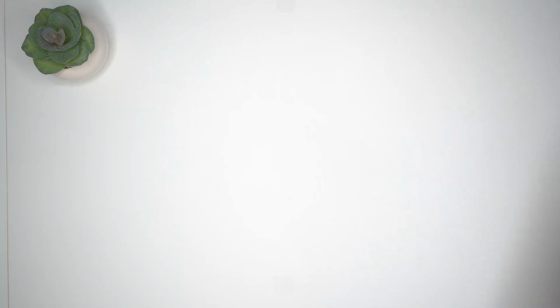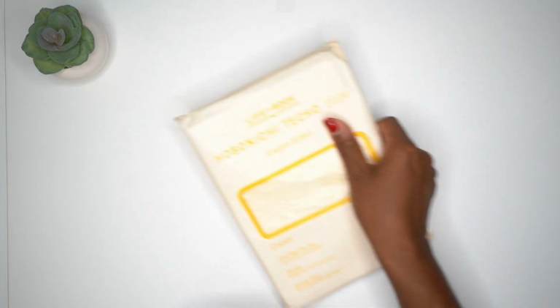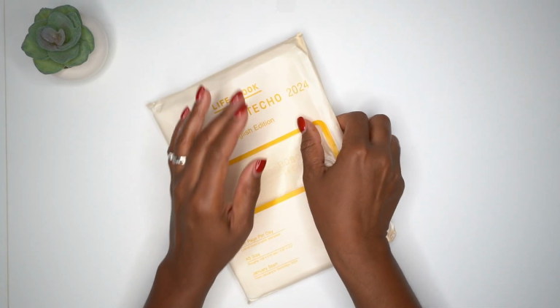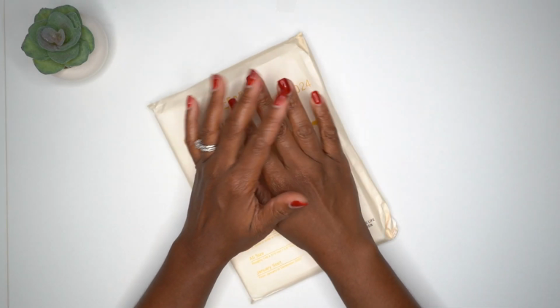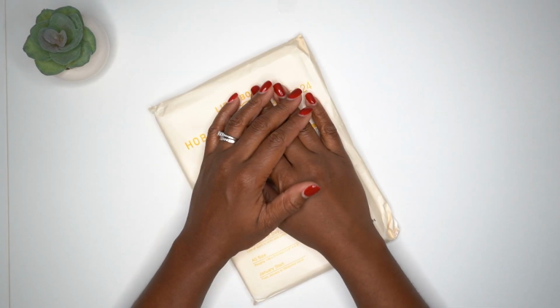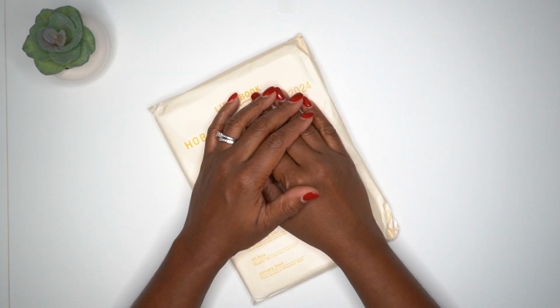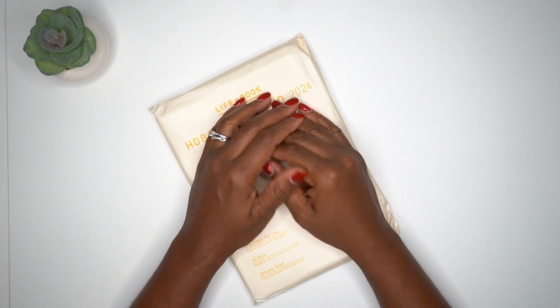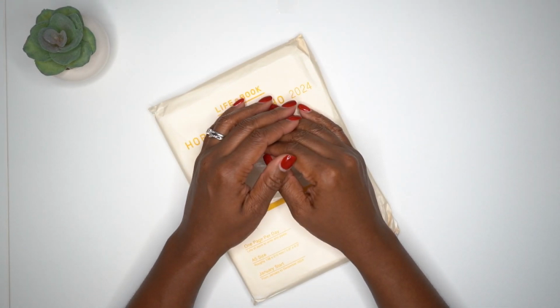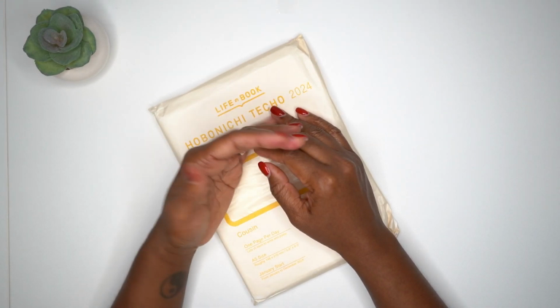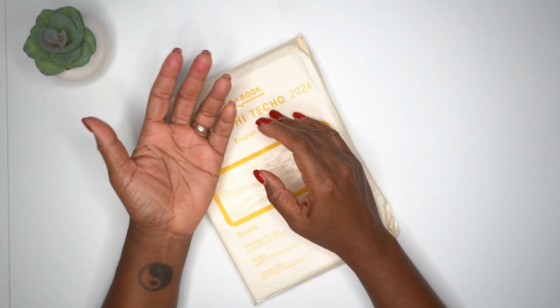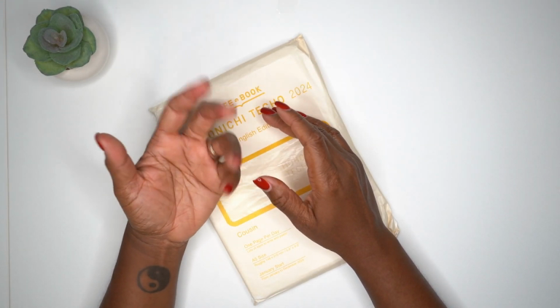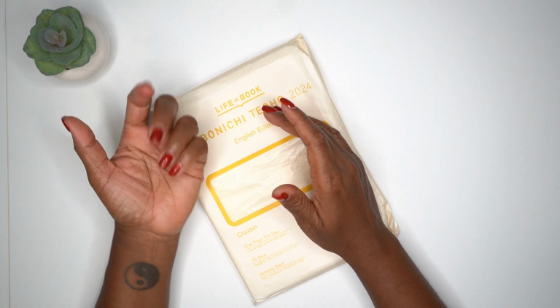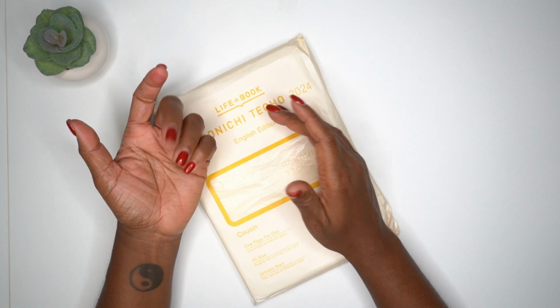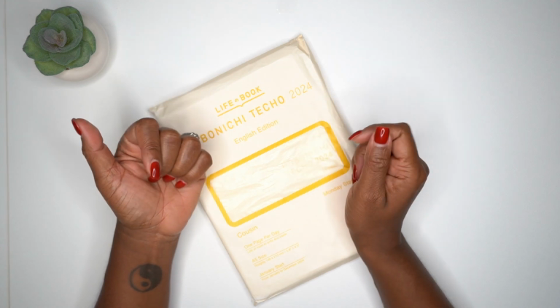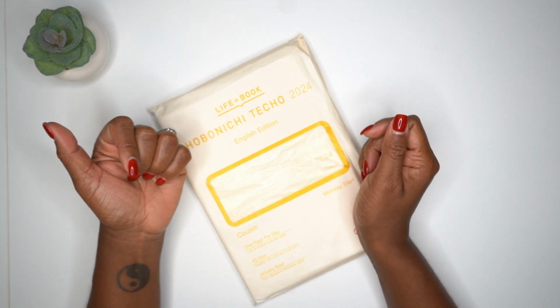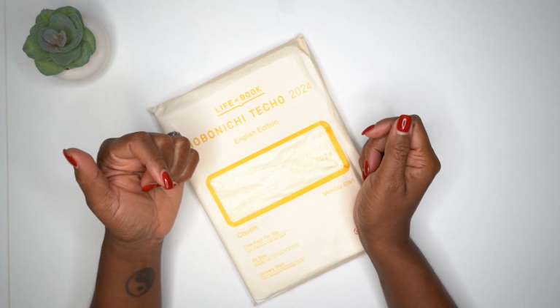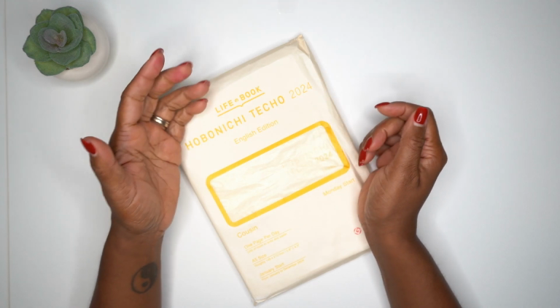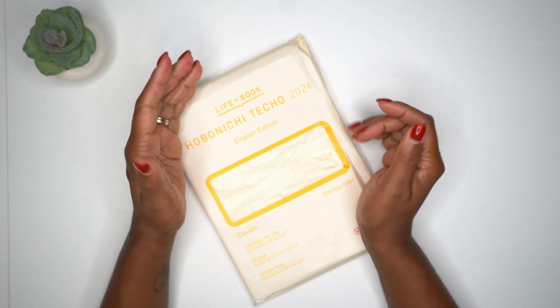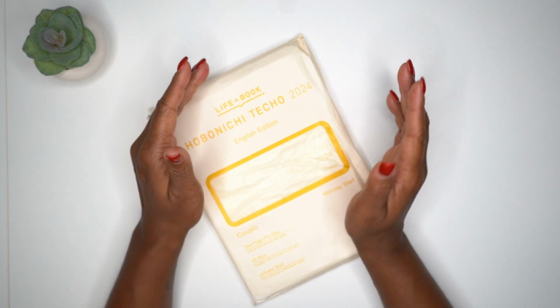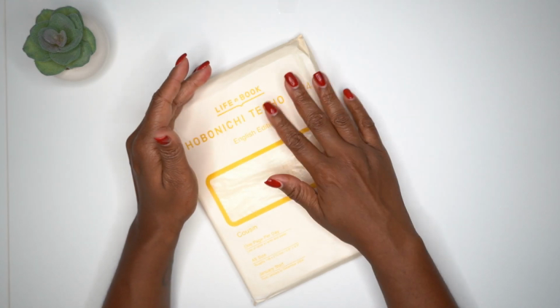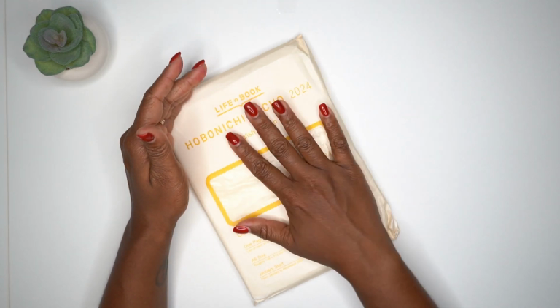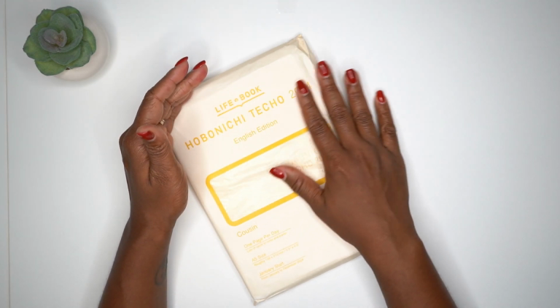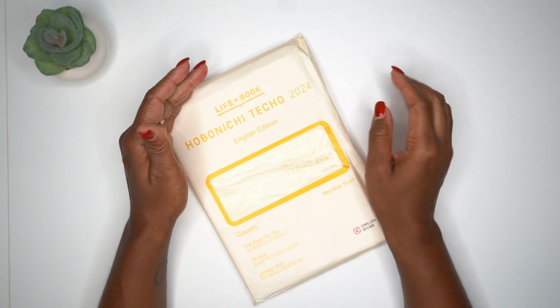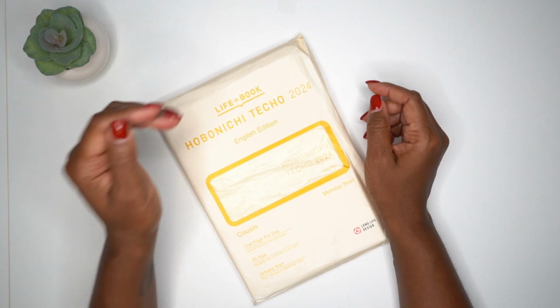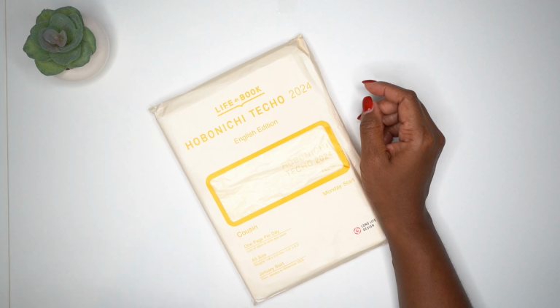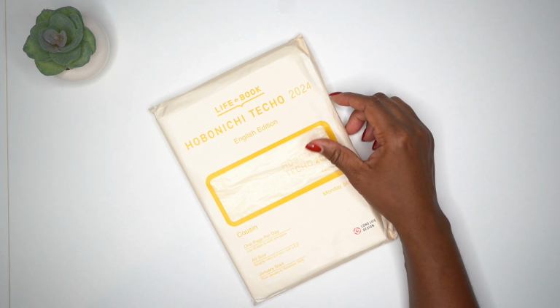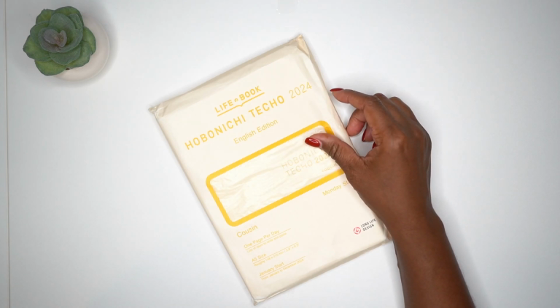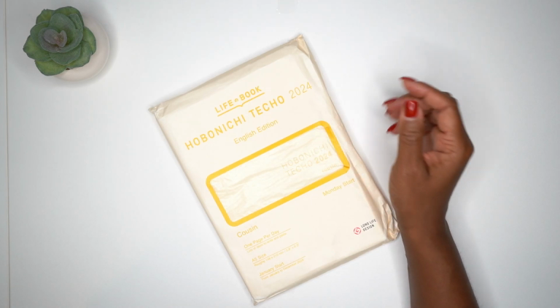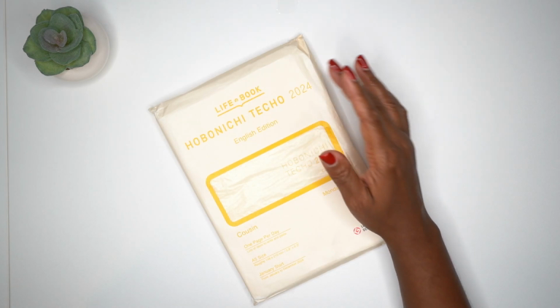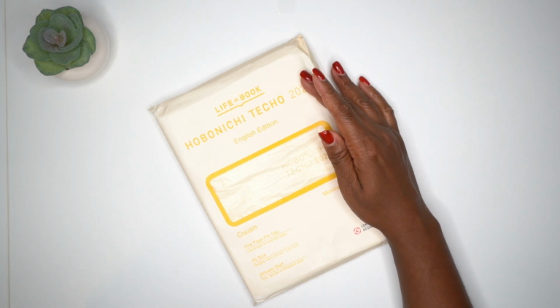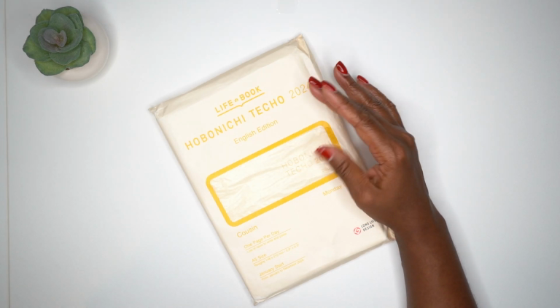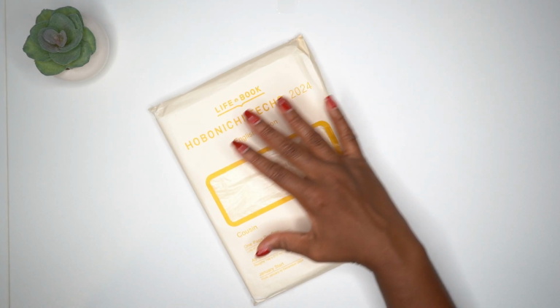Hey beautiful people, welcome back and welcome new friends! The other day I went on Amazon and decided to order the Hobonichi Cousin for 2024. I've been hopping back into my Hobonichi Cousin from 2023.